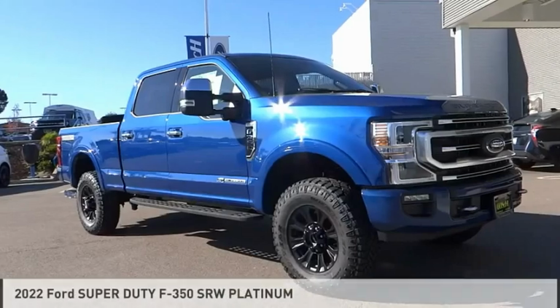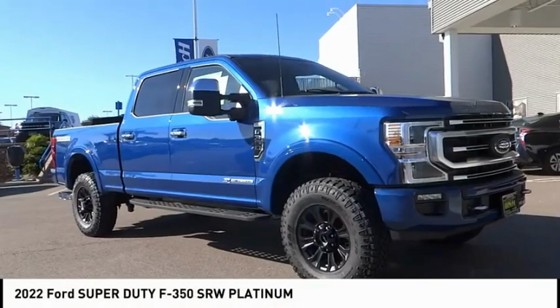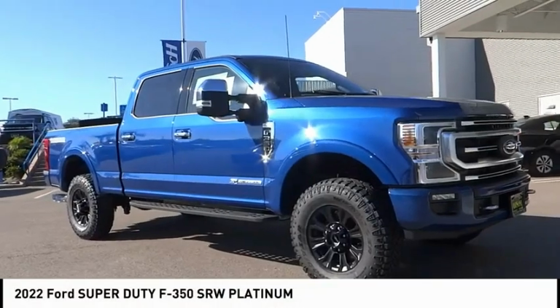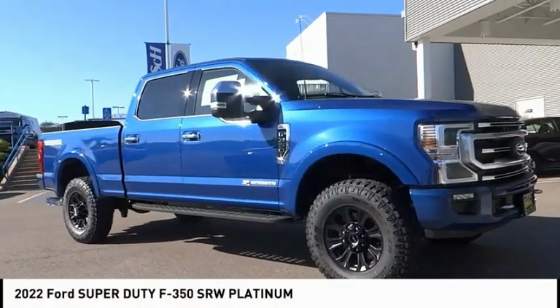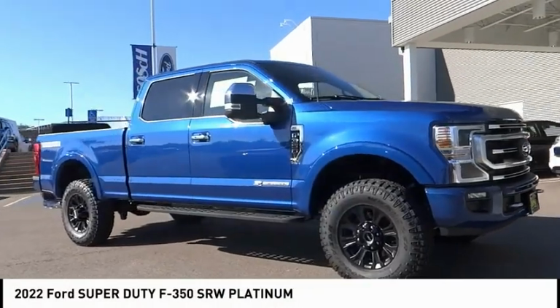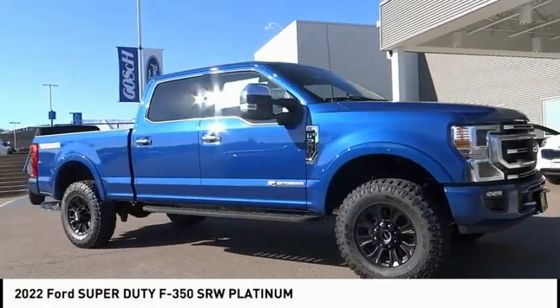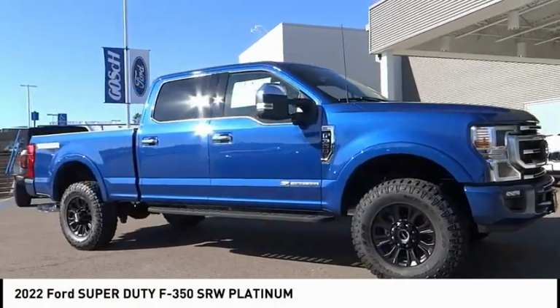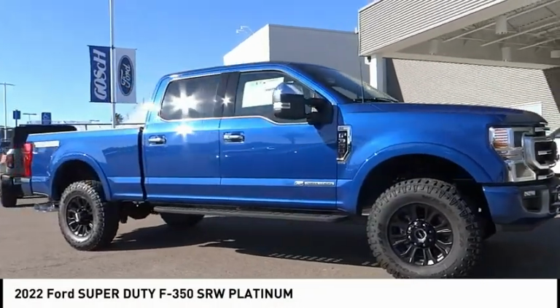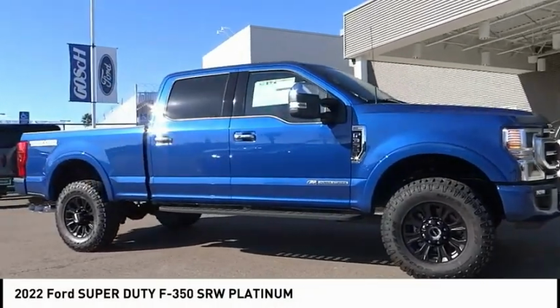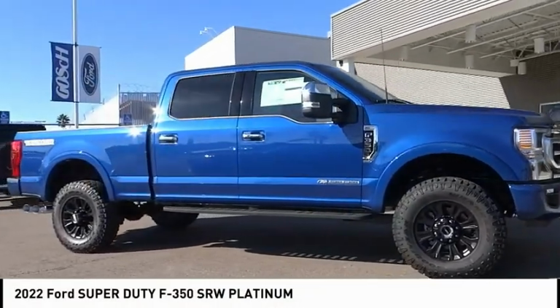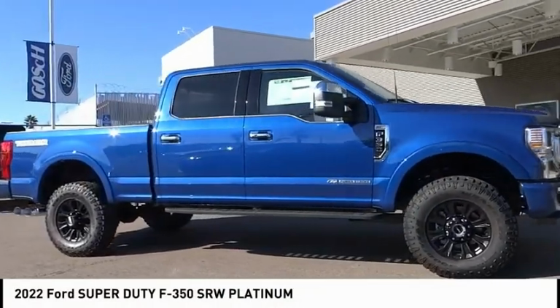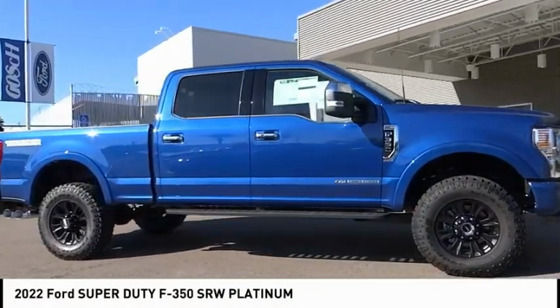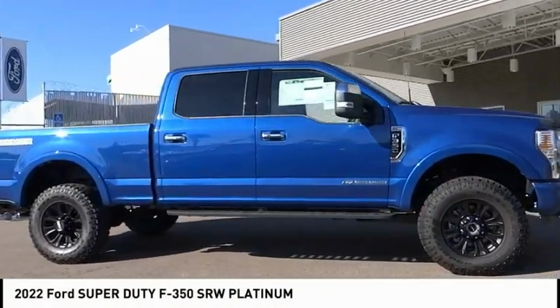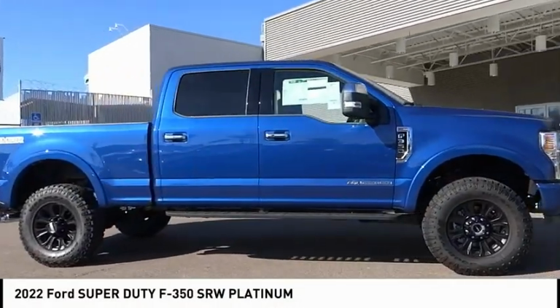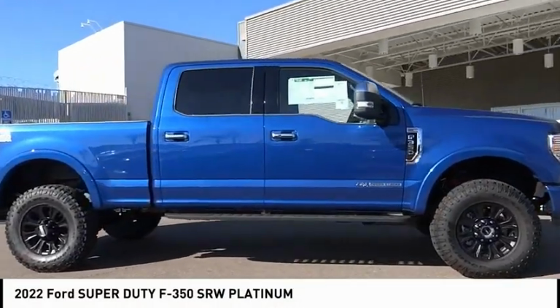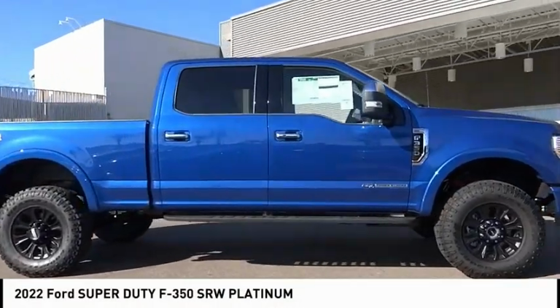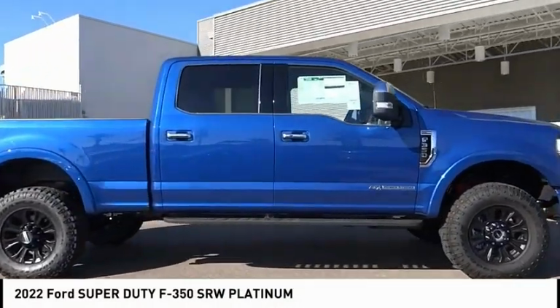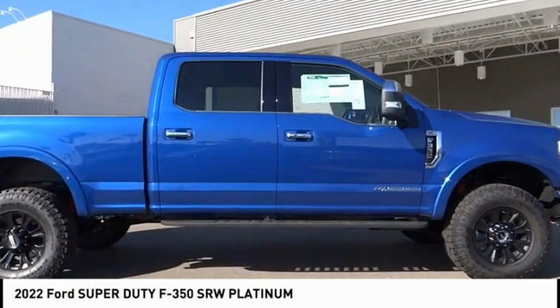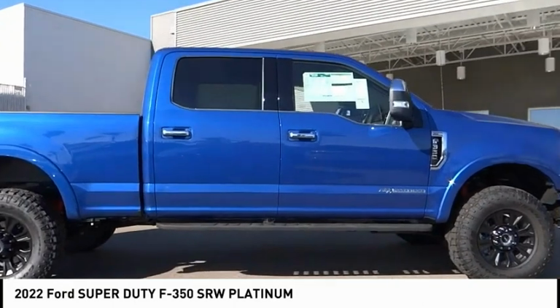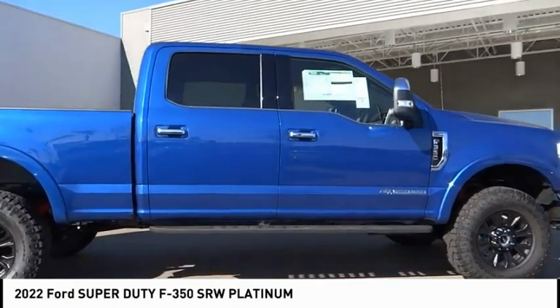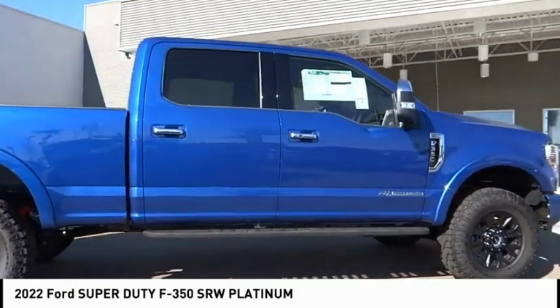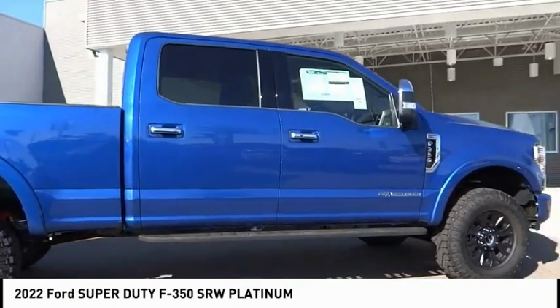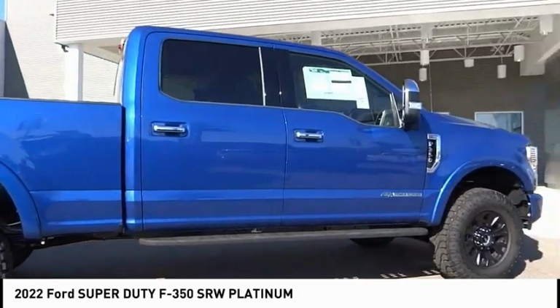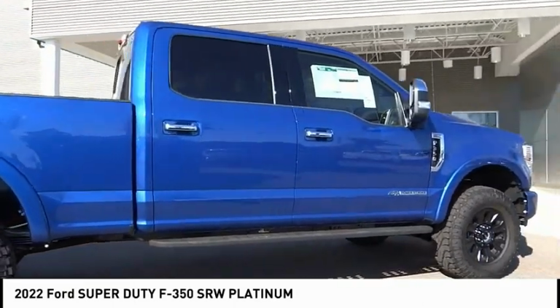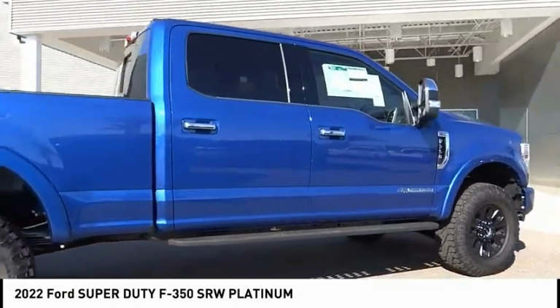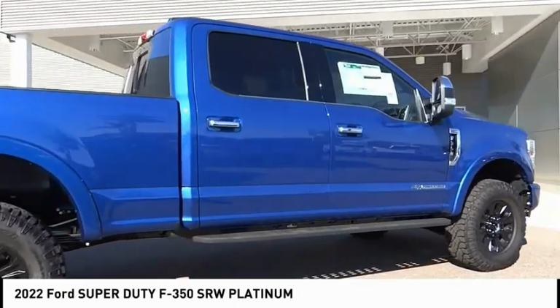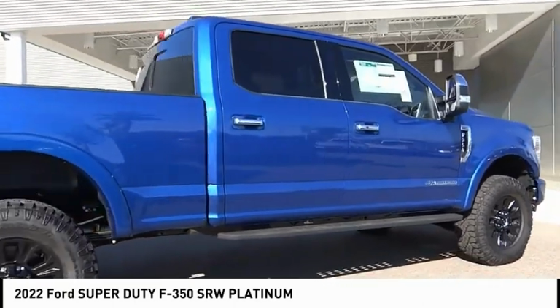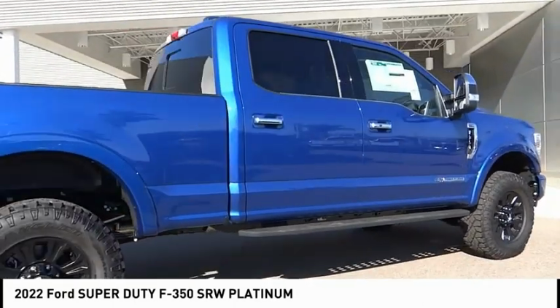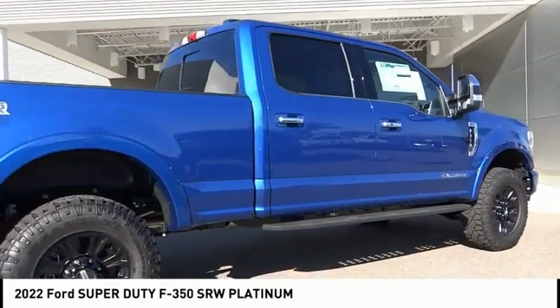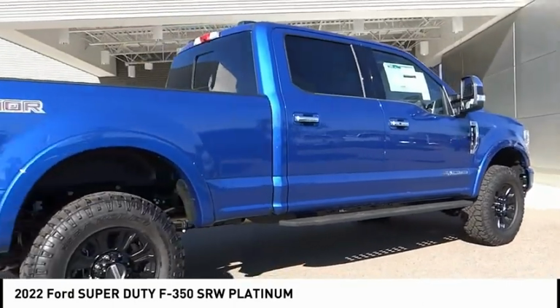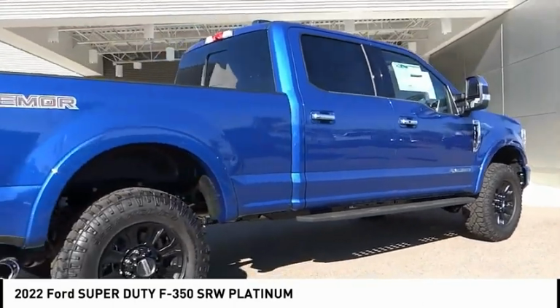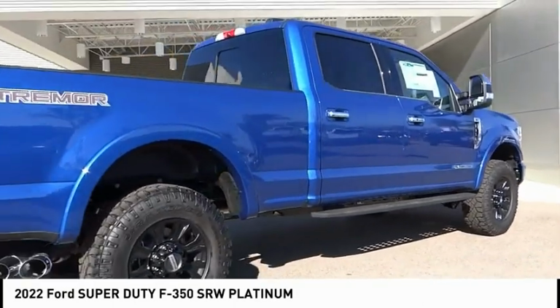Come test drive the 2022 F-350 Super Duty. Head-to-head fuel efficiency. Head-to-head towing. Head-to-head torque.